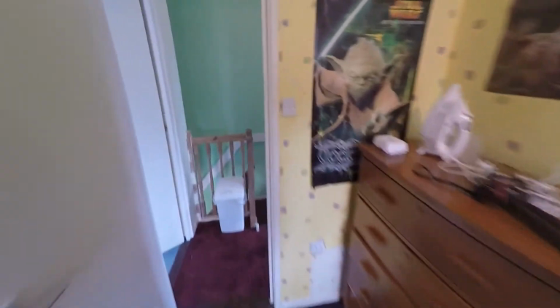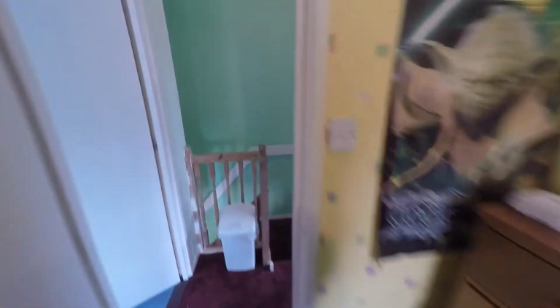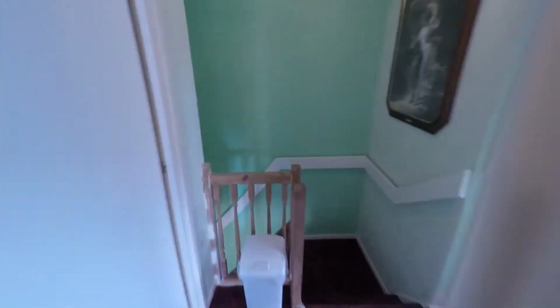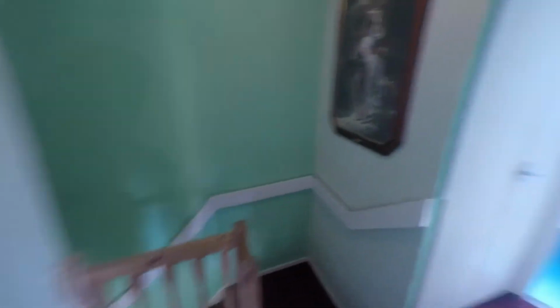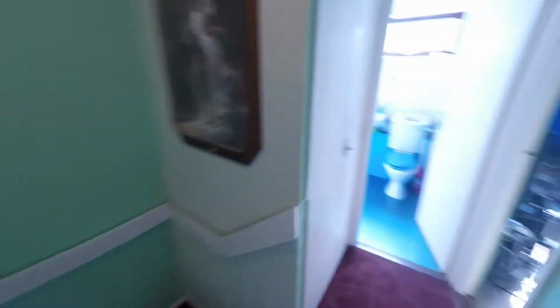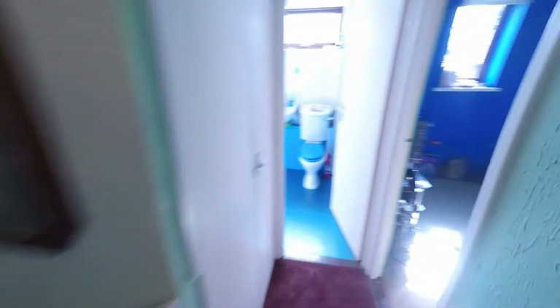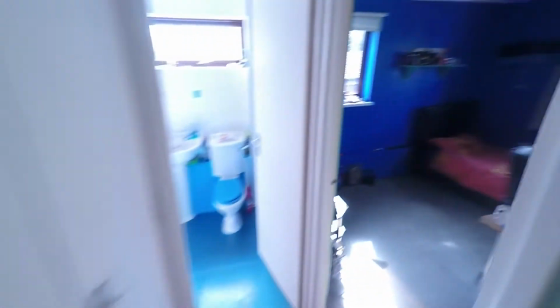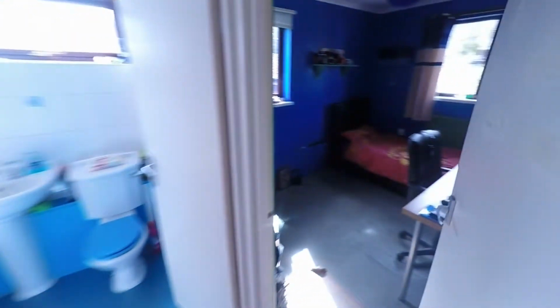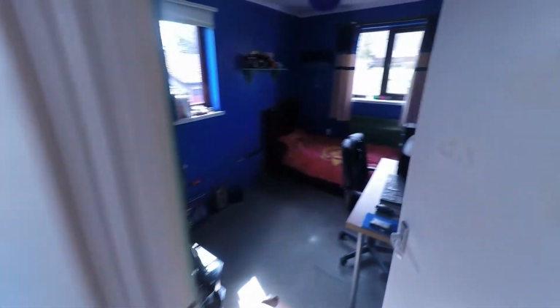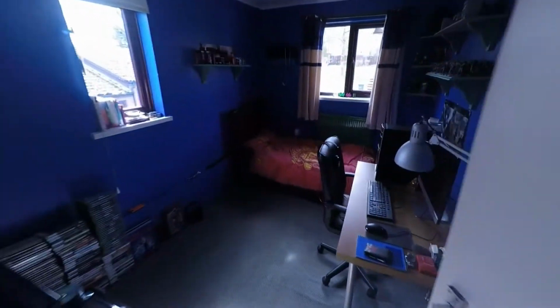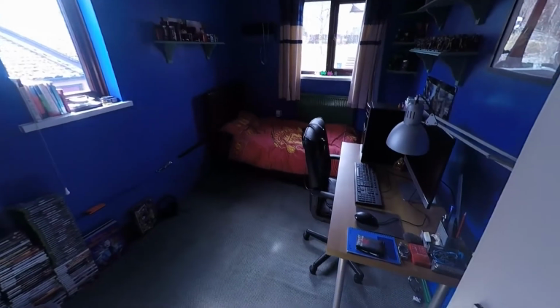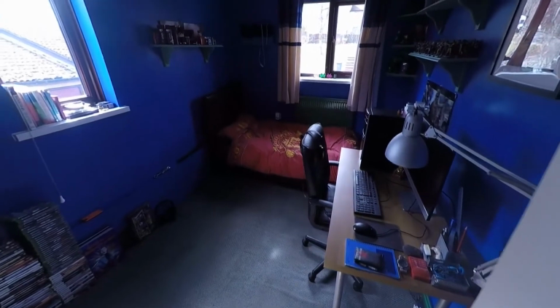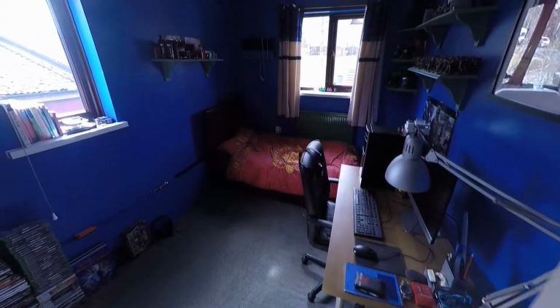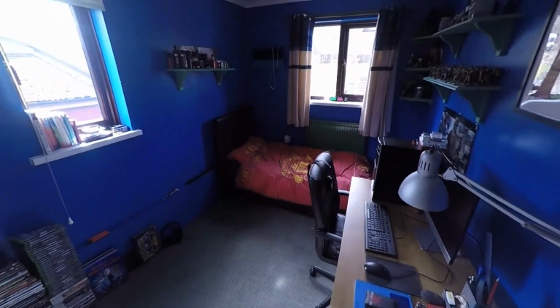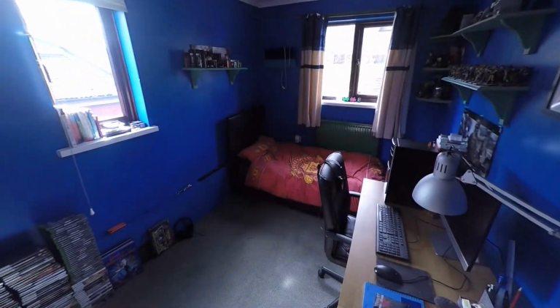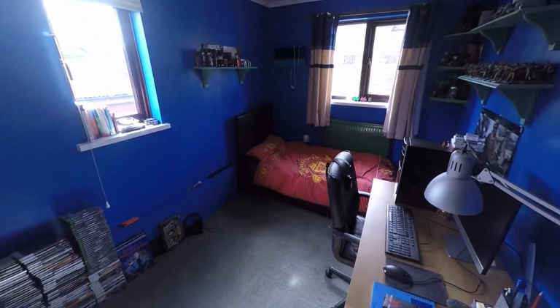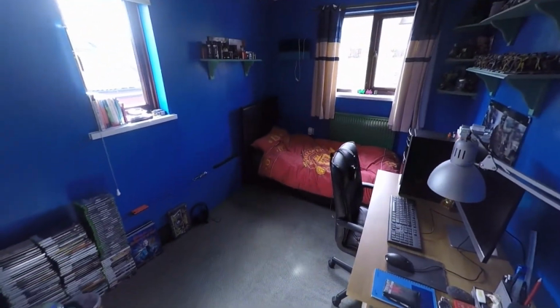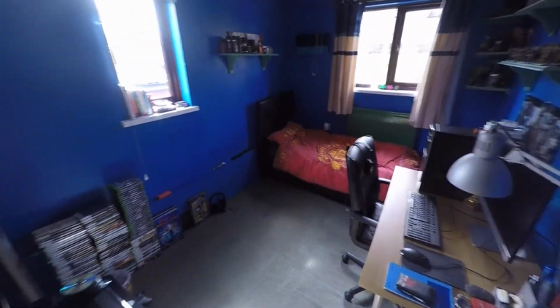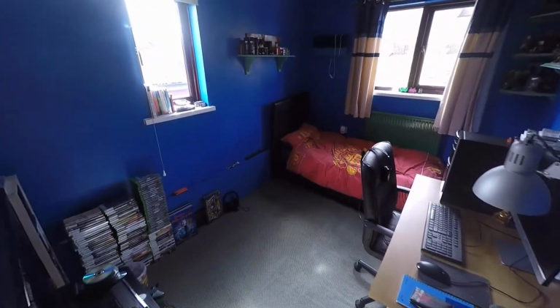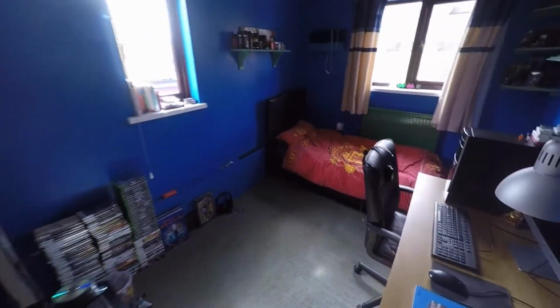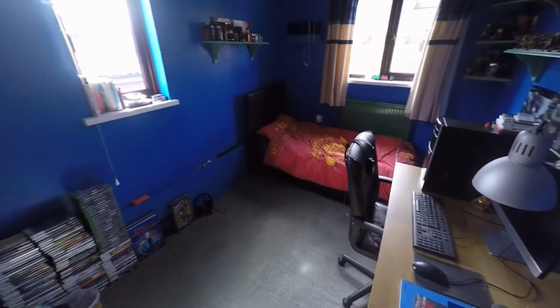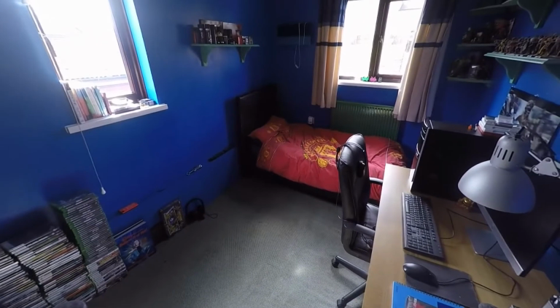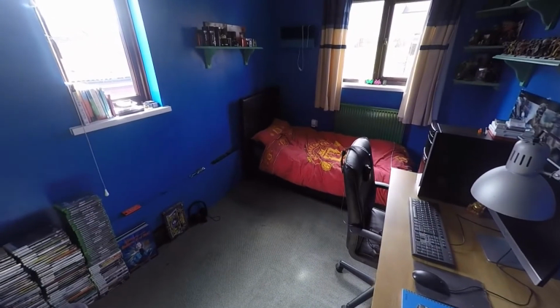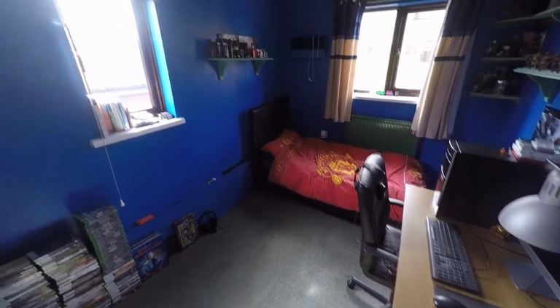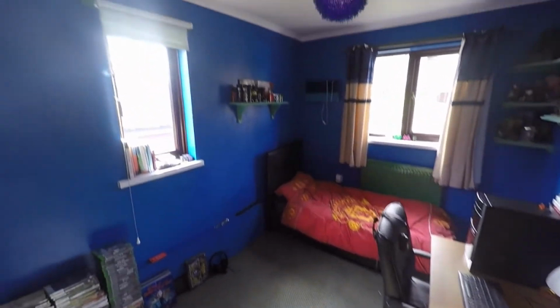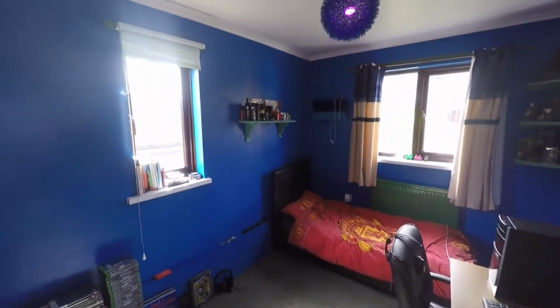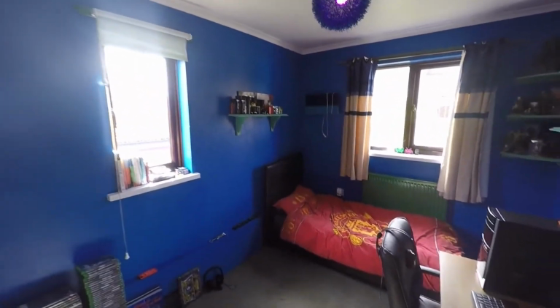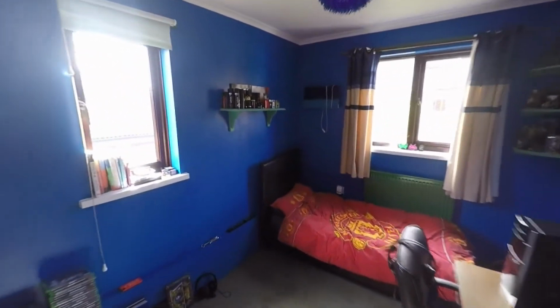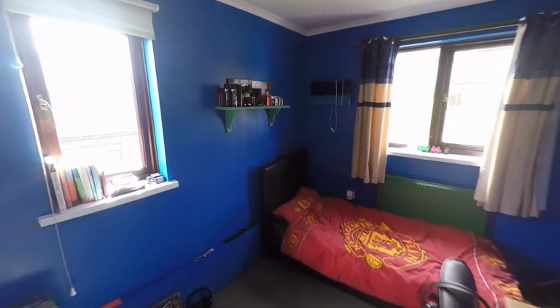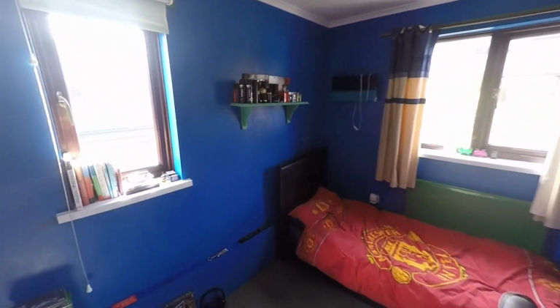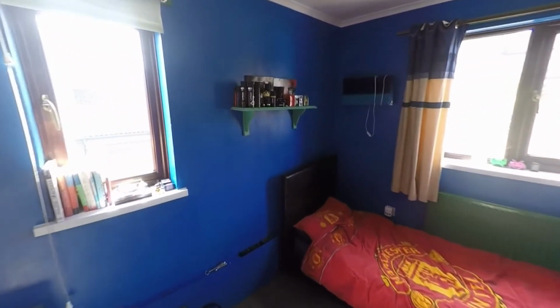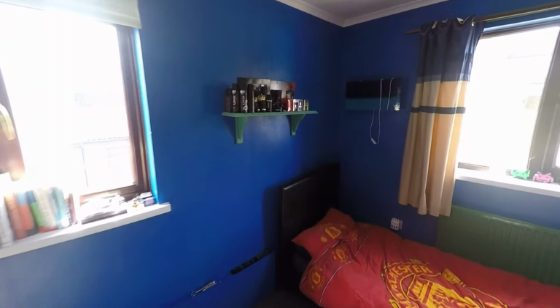From here I'll show you the second largest room. It's a good-sized double bedroom — currently got a single bed in it but it's a big amount of space. It's got two windows as well which is always nice.